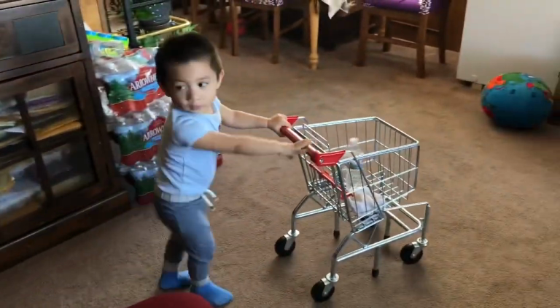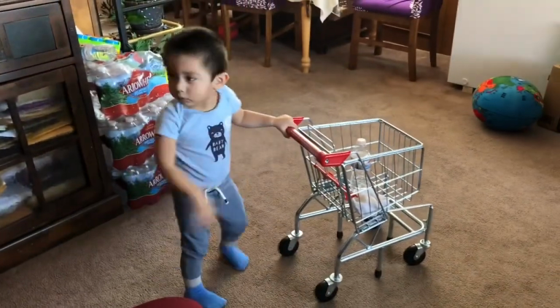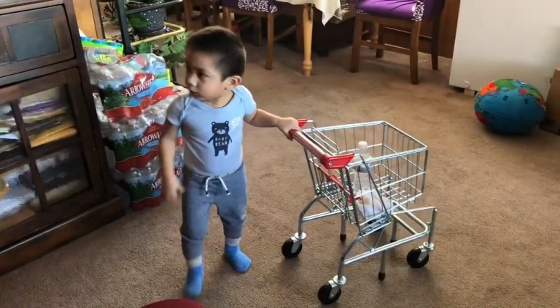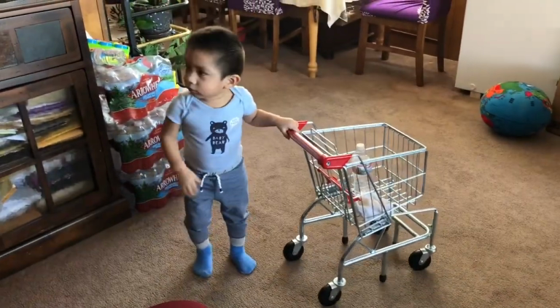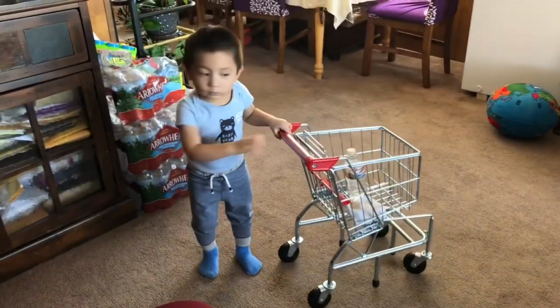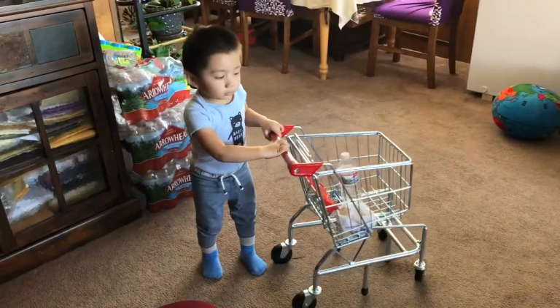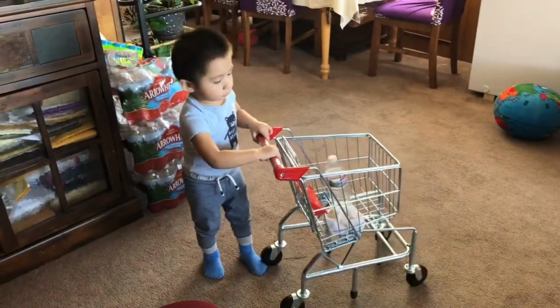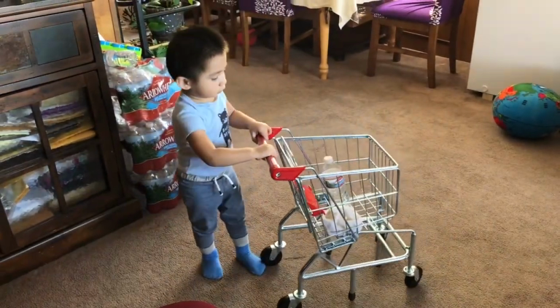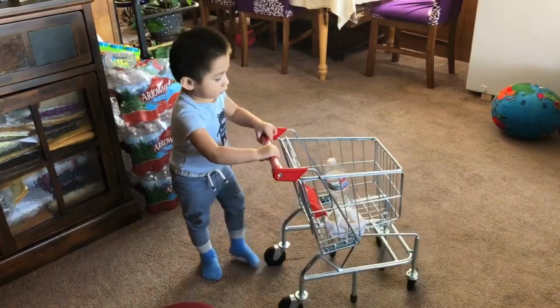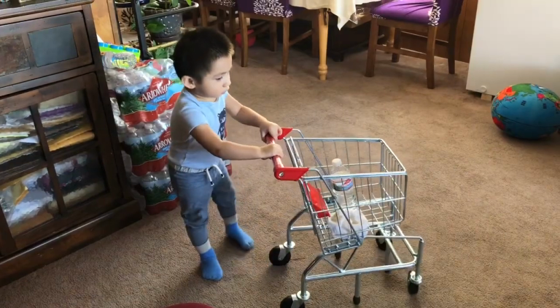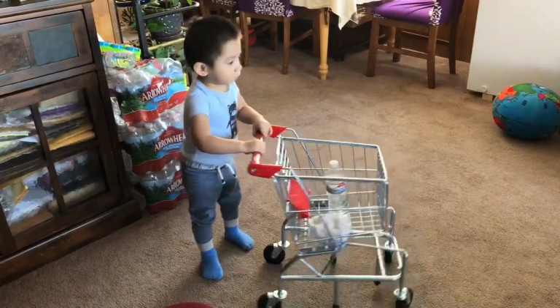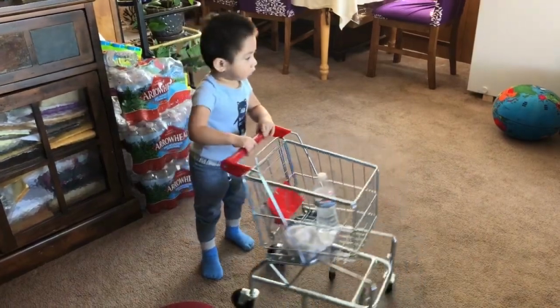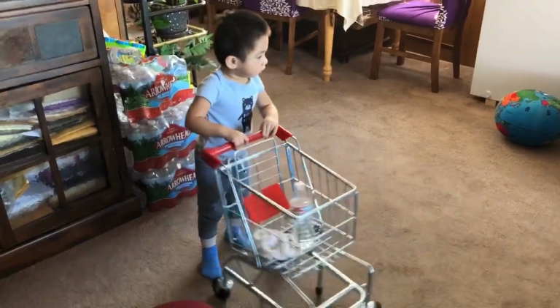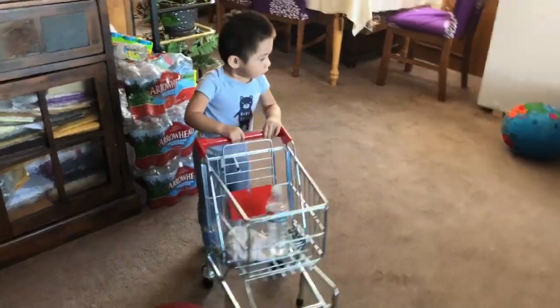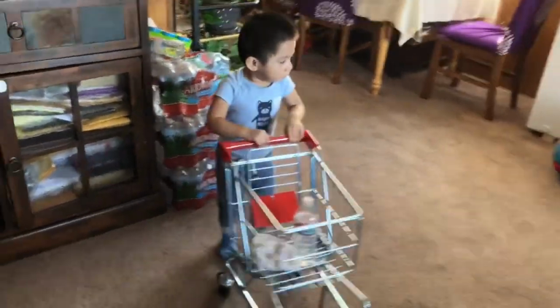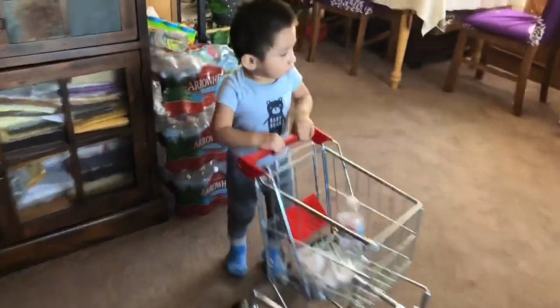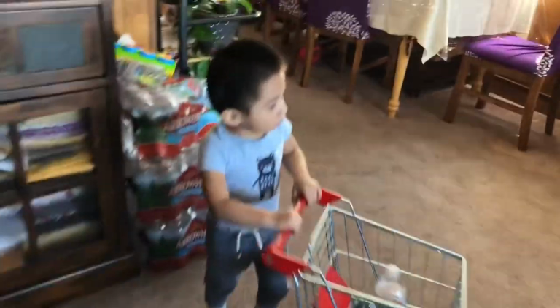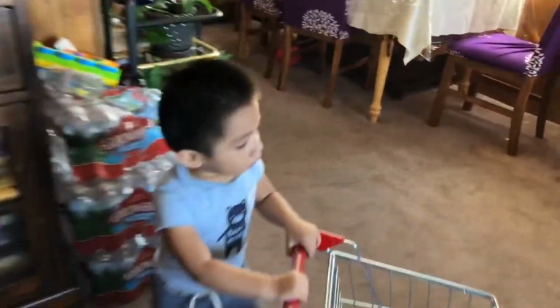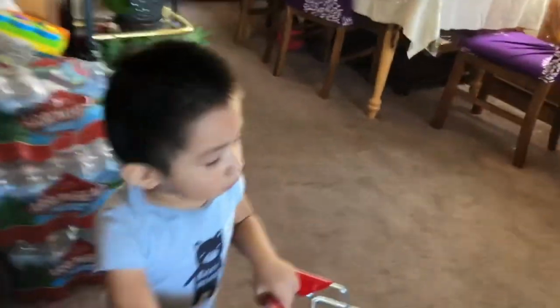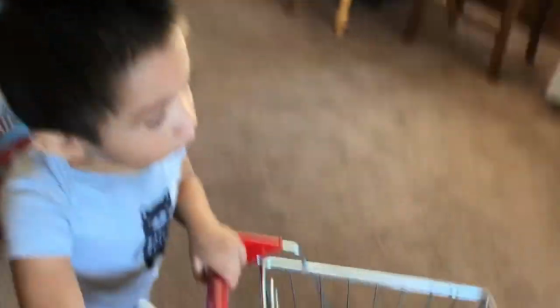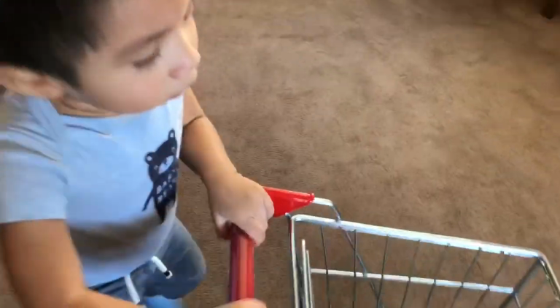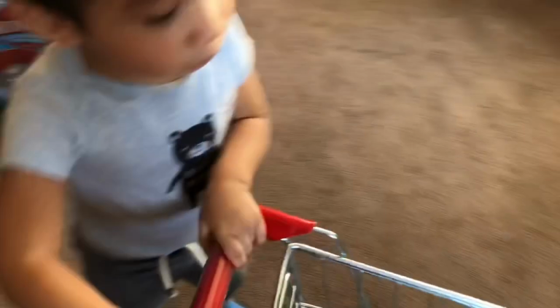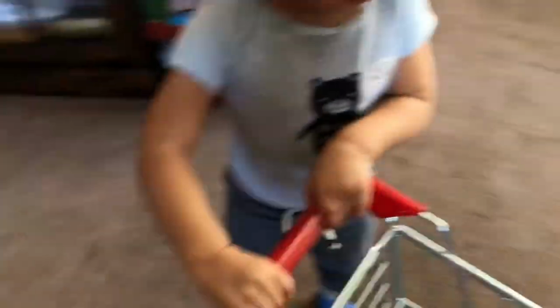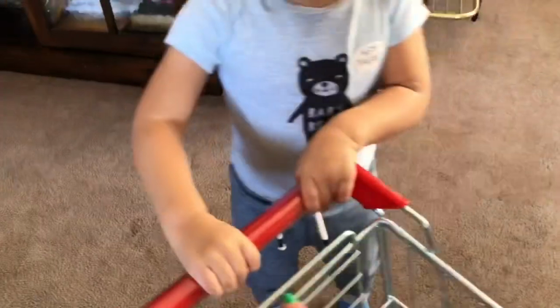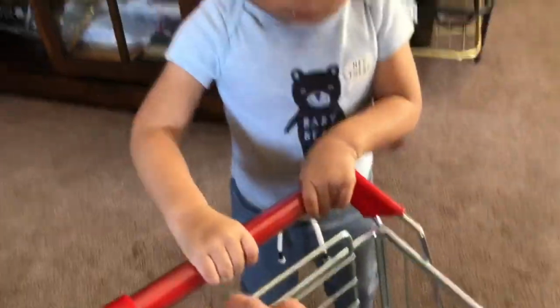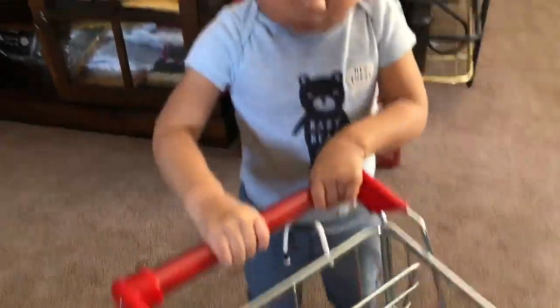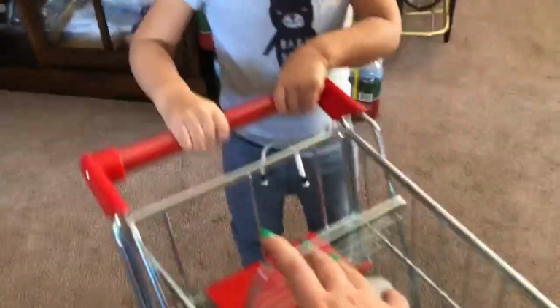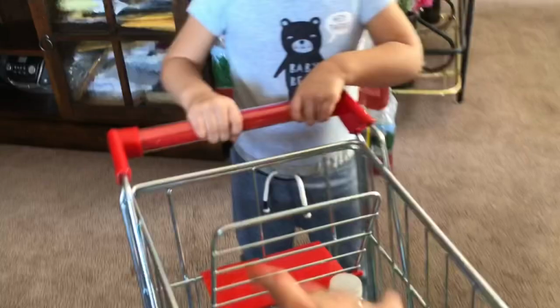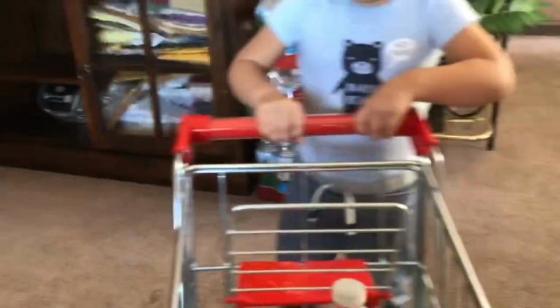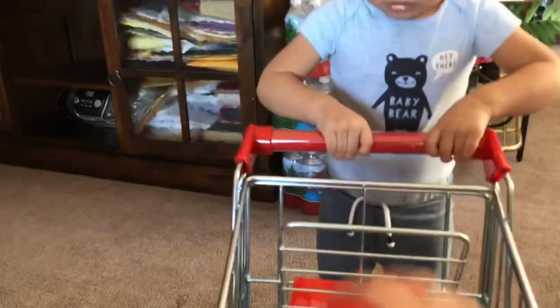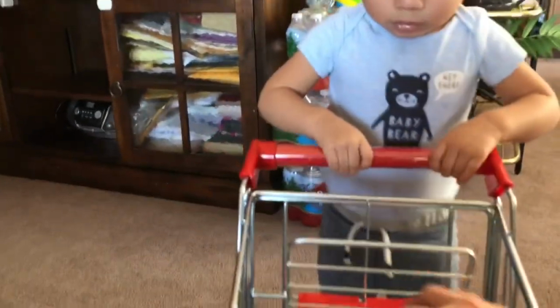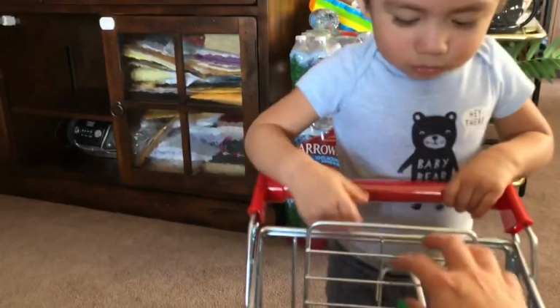This shopping cart is big enough to fit some of the baby's toys, but it's not big enough to fit the baby inside. That's what I liked about it — Josue didn't want to climb in it.